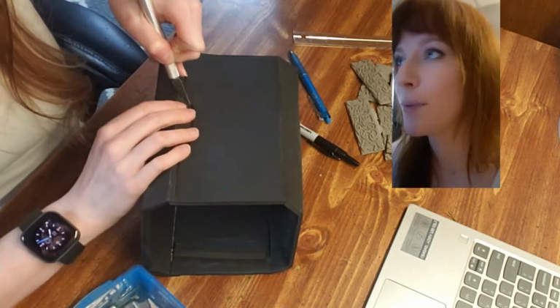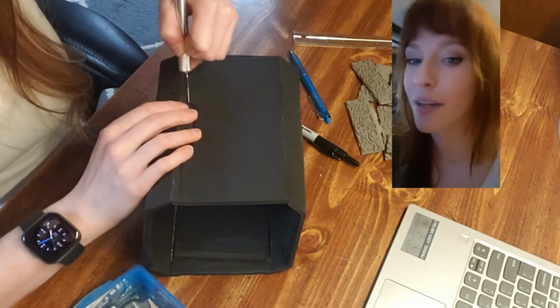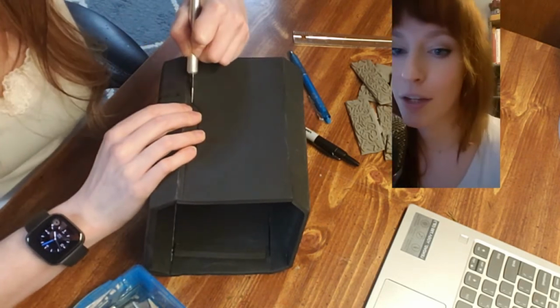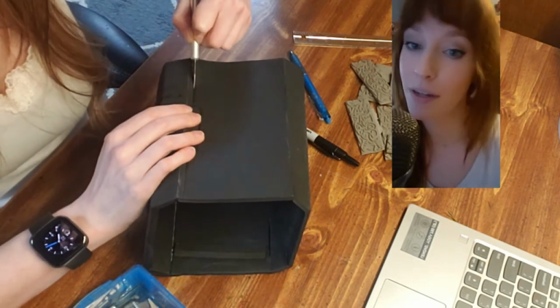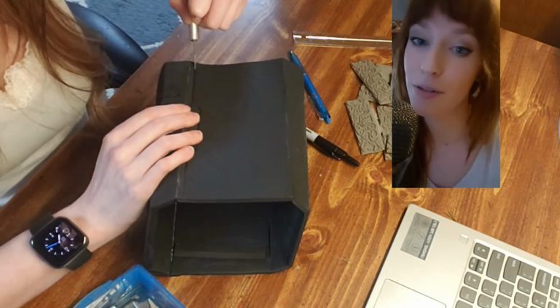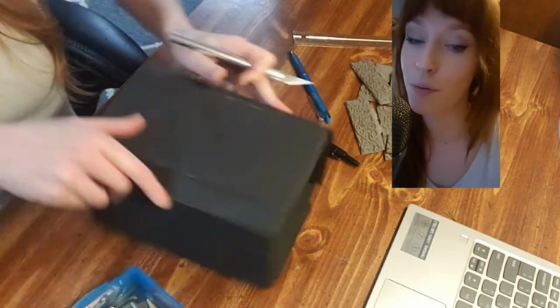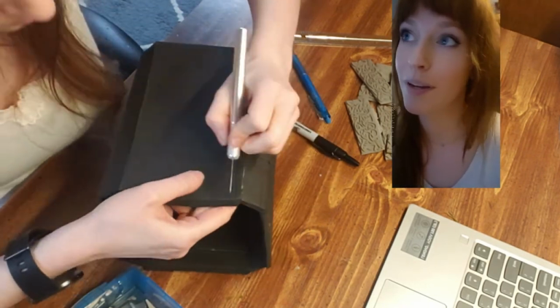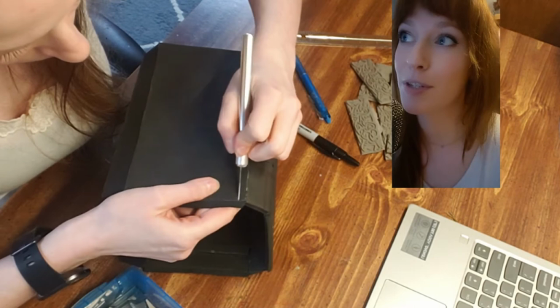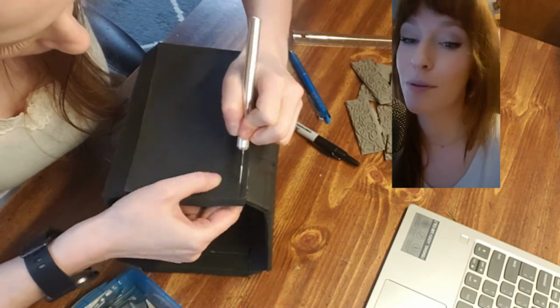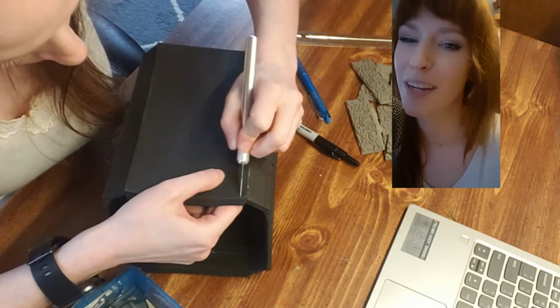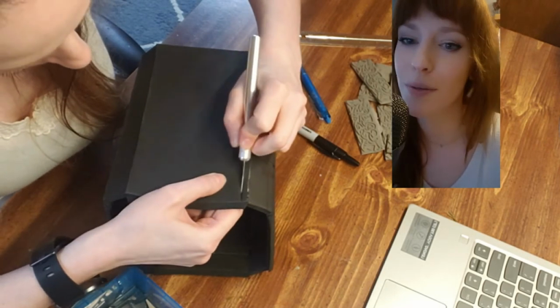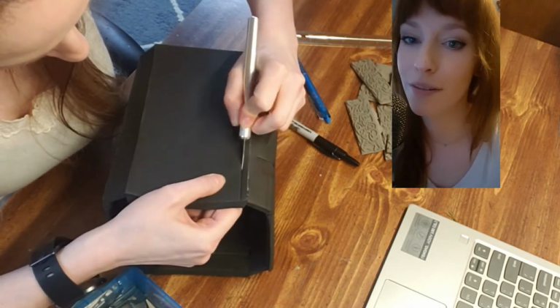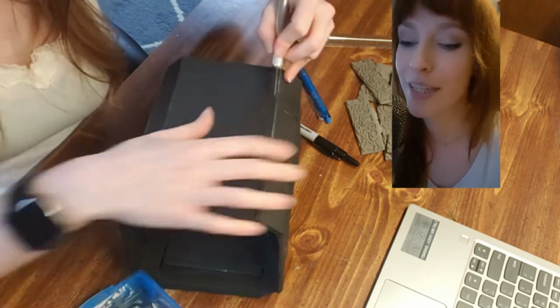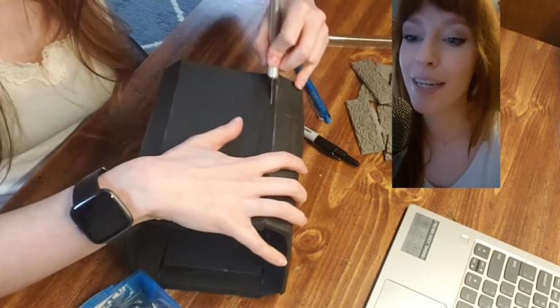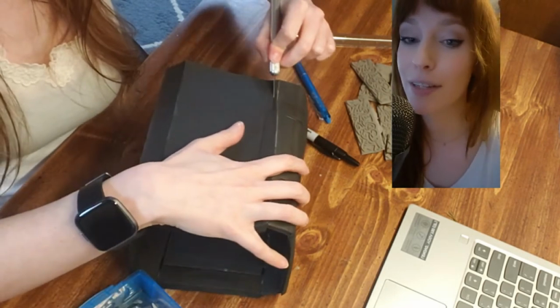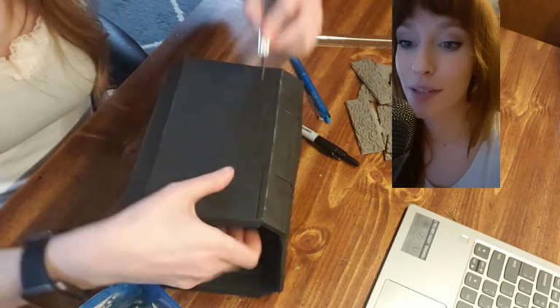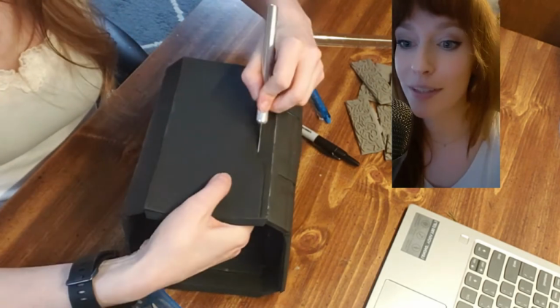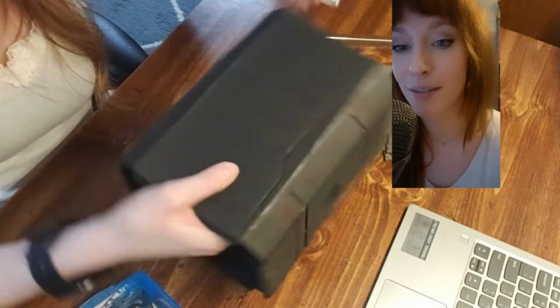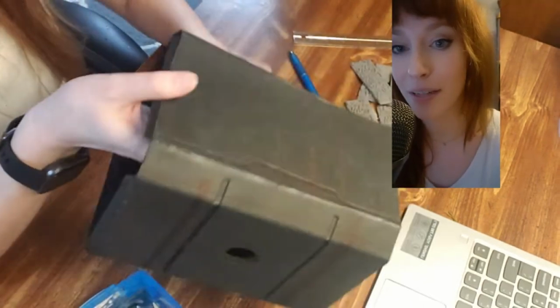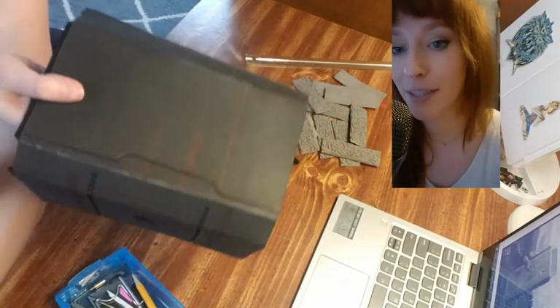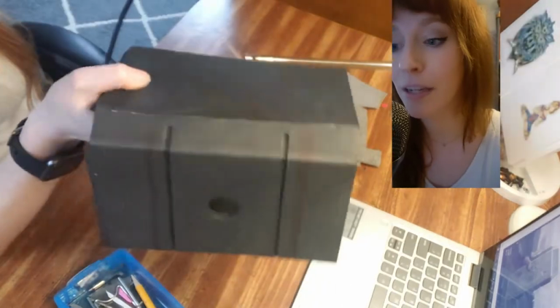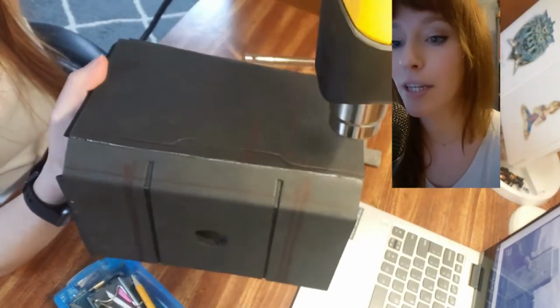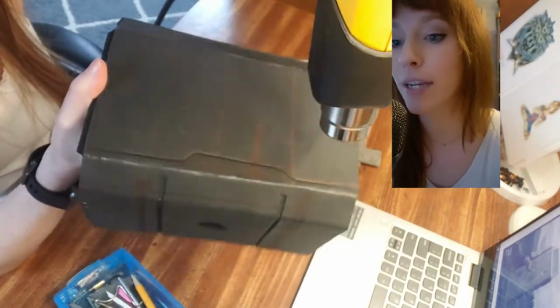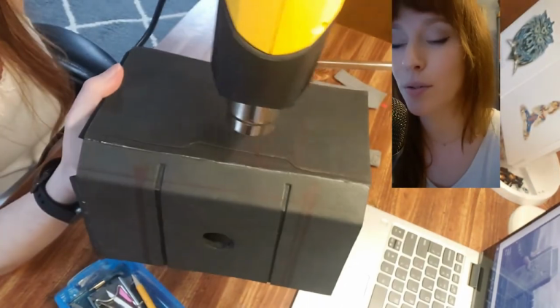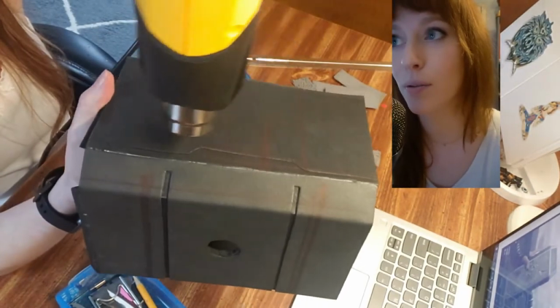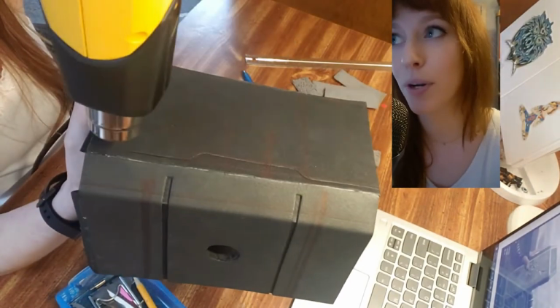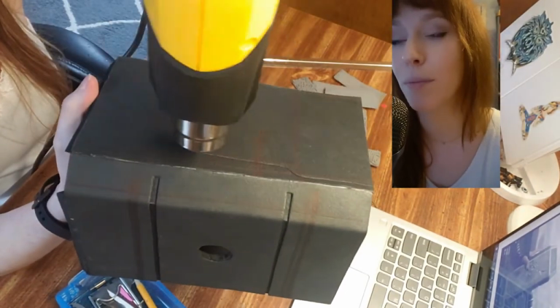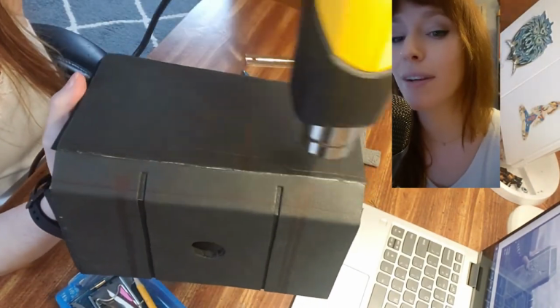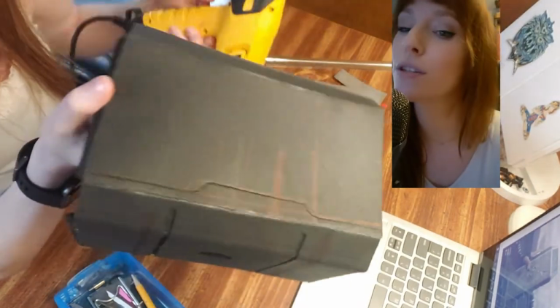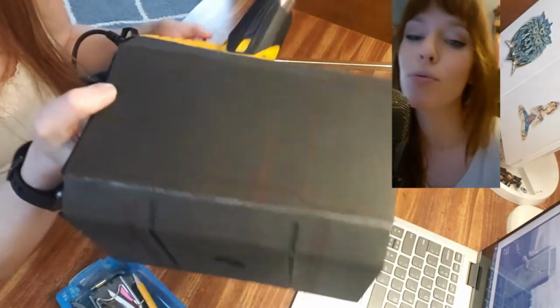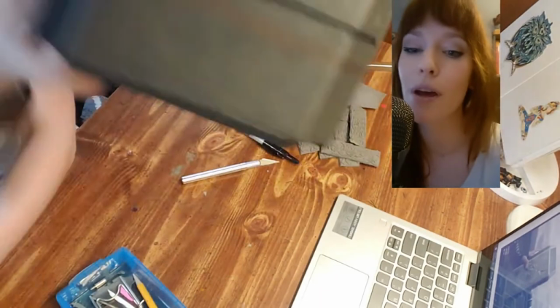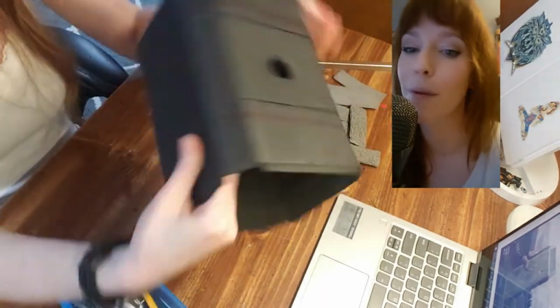Basically anything you cut into foam — especially if you don't heat treat it with a heat gun first — if you cut a line detail into it and then take a heat gun to it, it'll separate, make it more defined, and smooth it out.